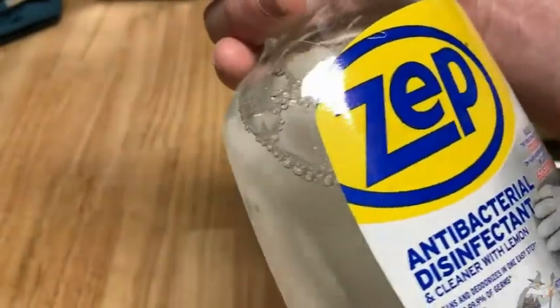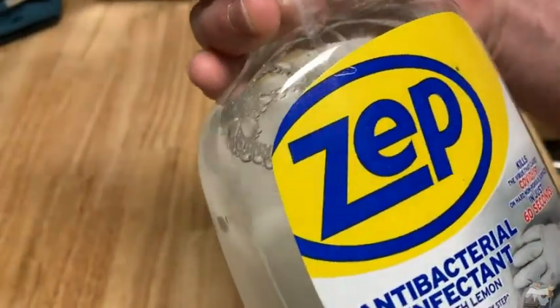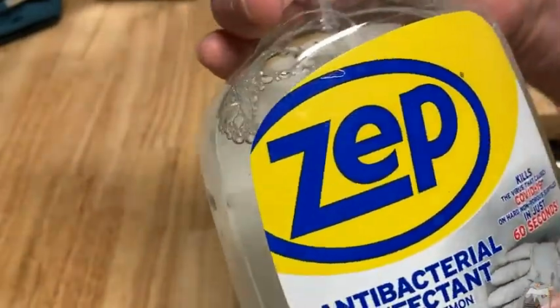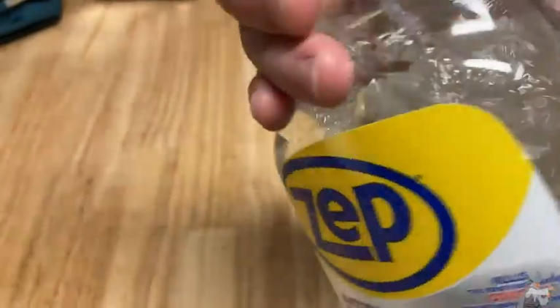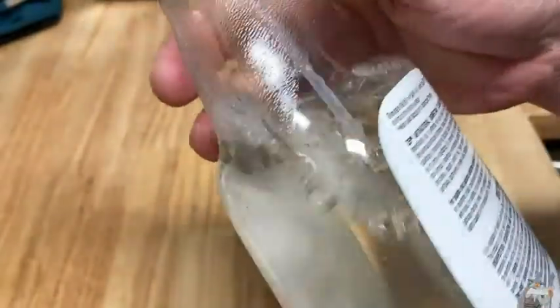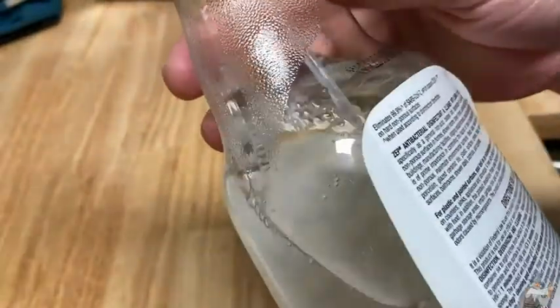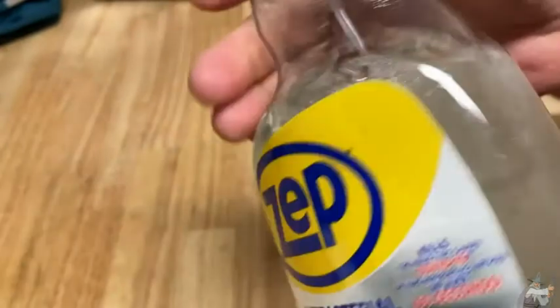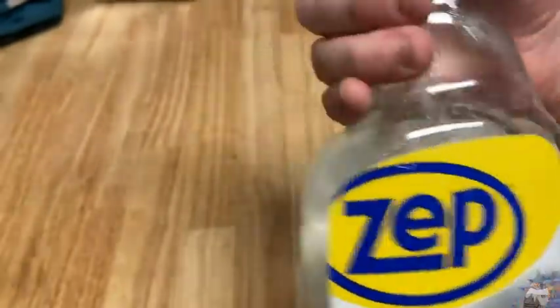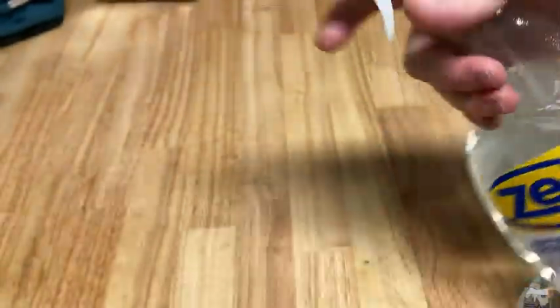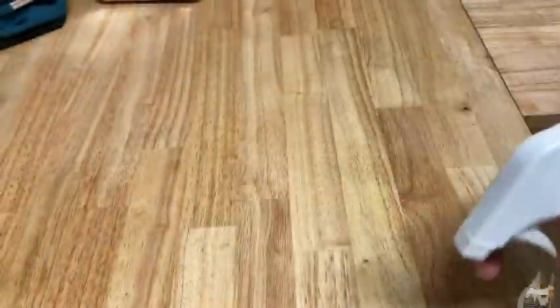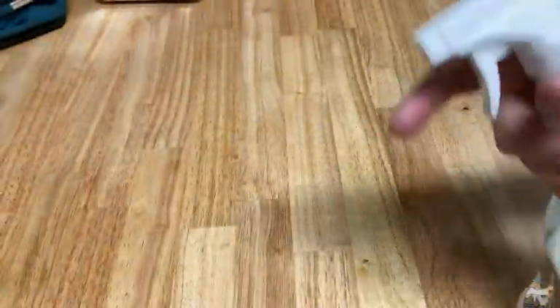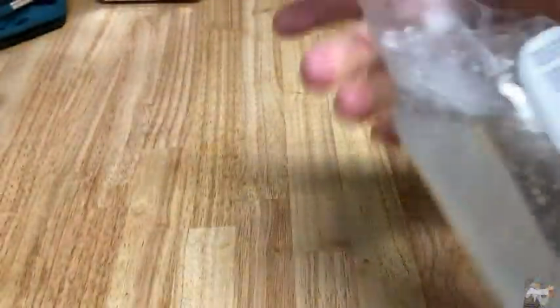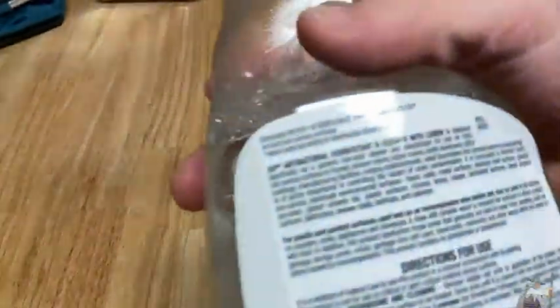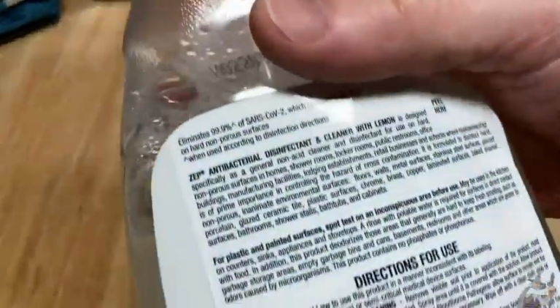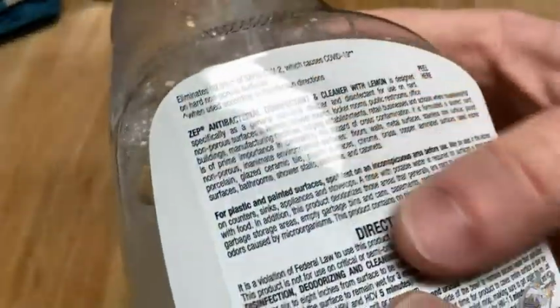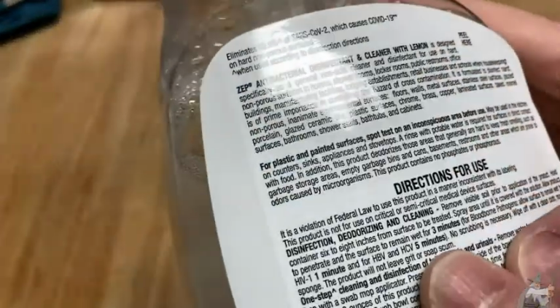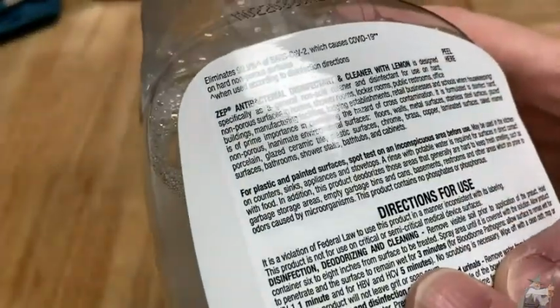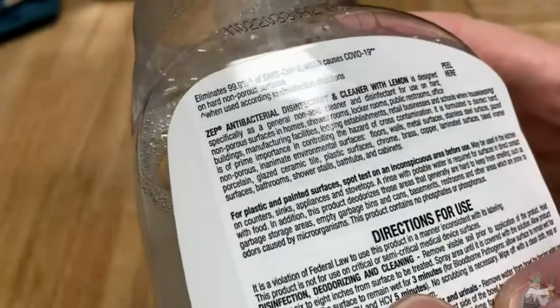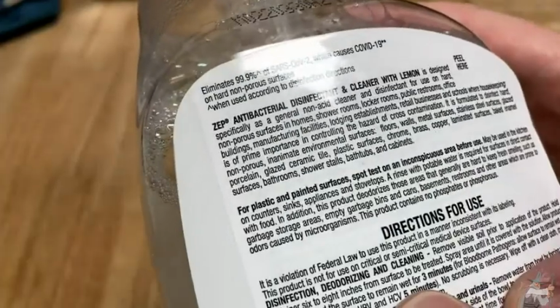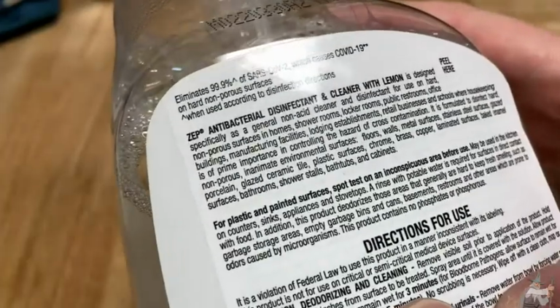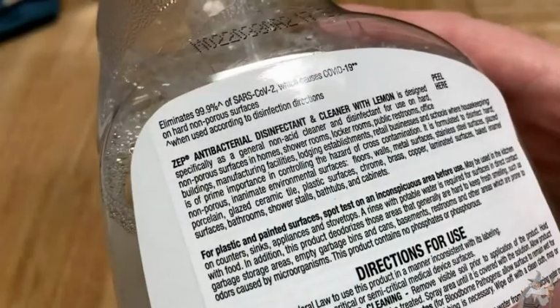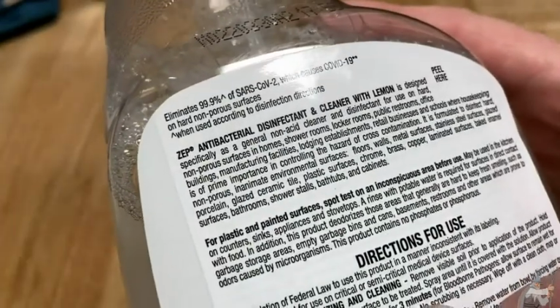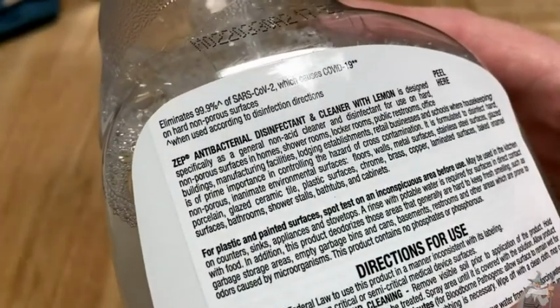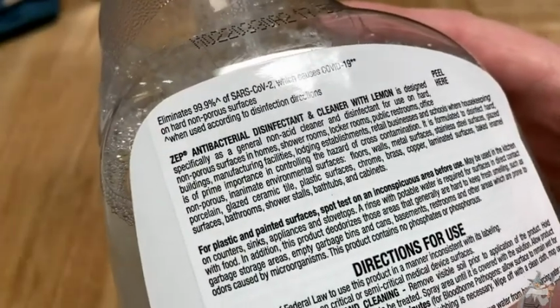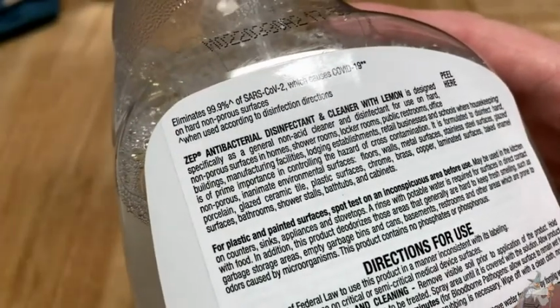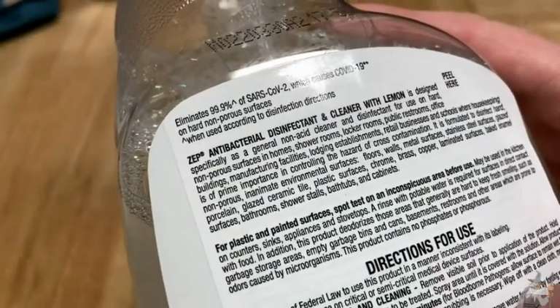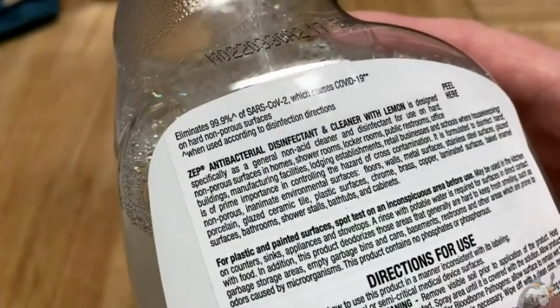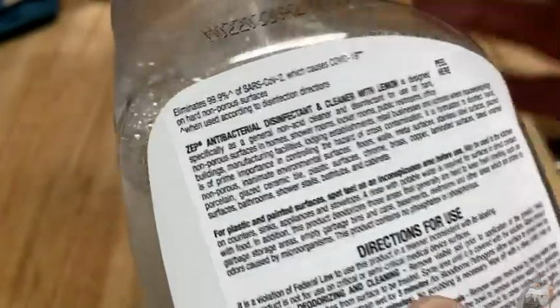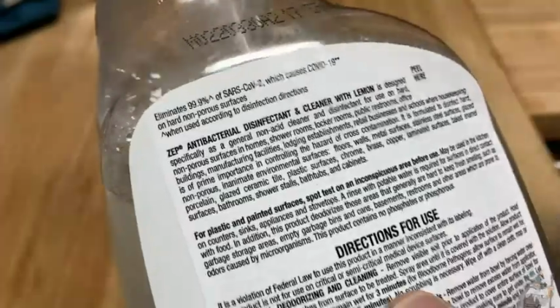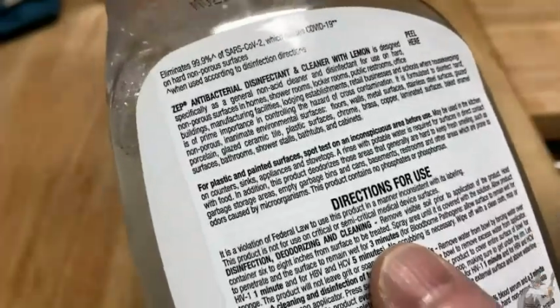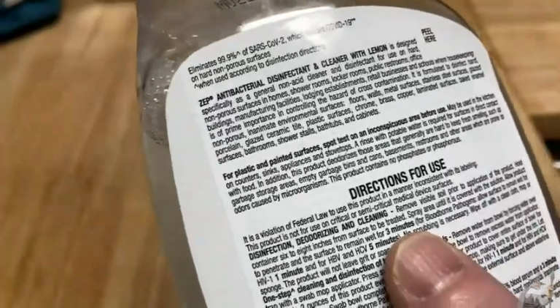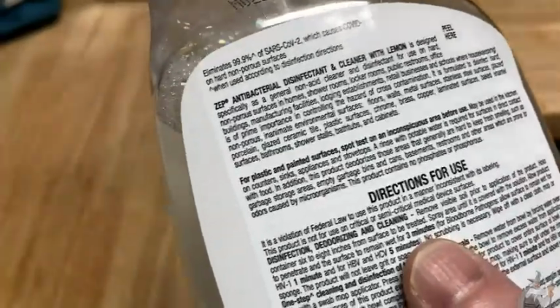You can just use this to clean areas if you want to disinfect. You just spray it and read the directions — make sure you follow the directions. You're supposed to let it sit for three minutes, so it penetrates, and then you dry it.